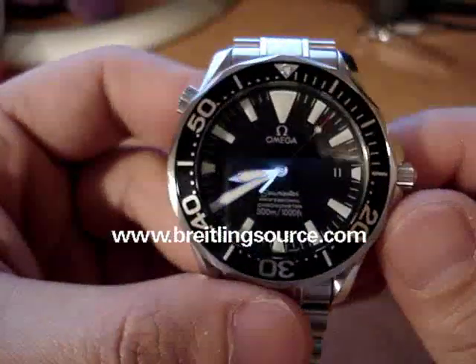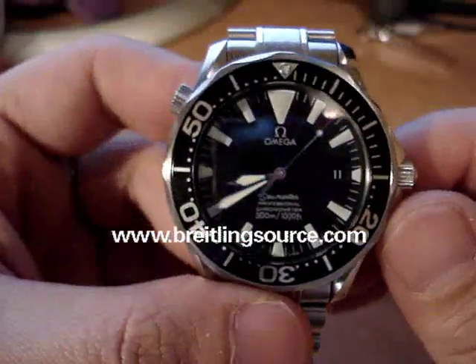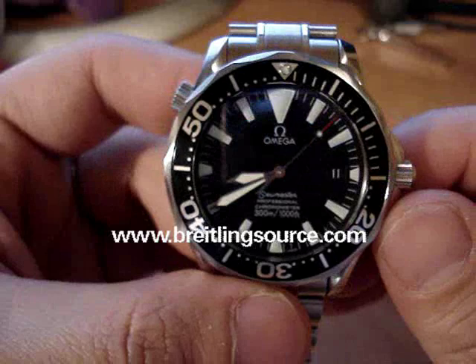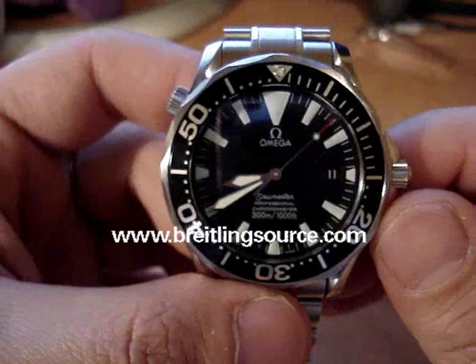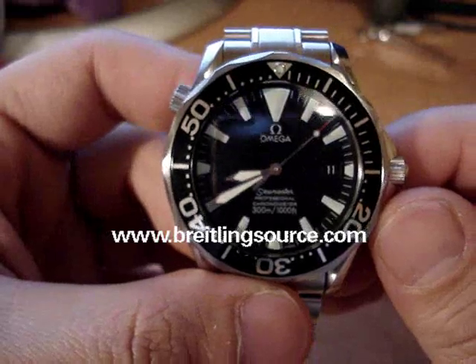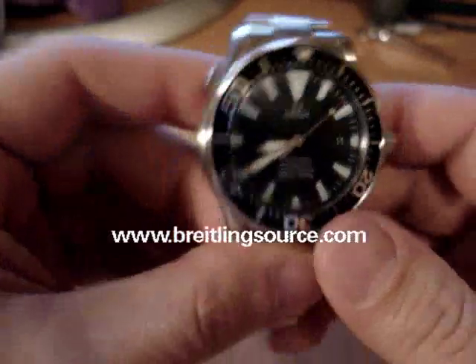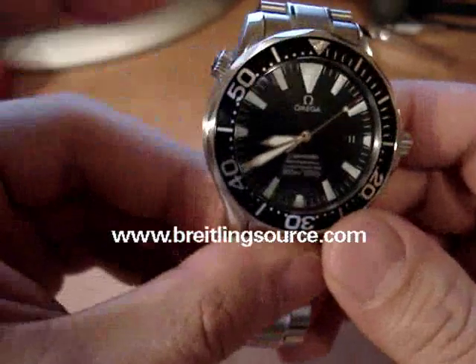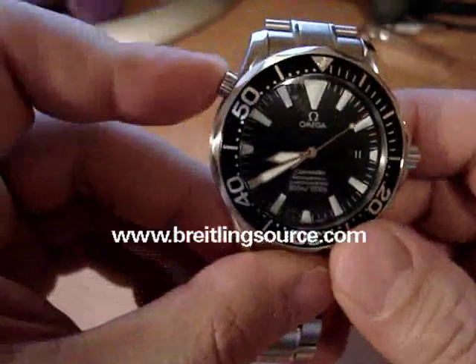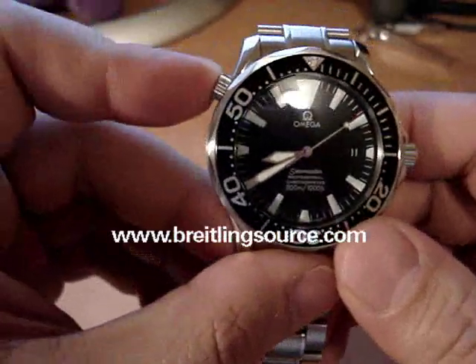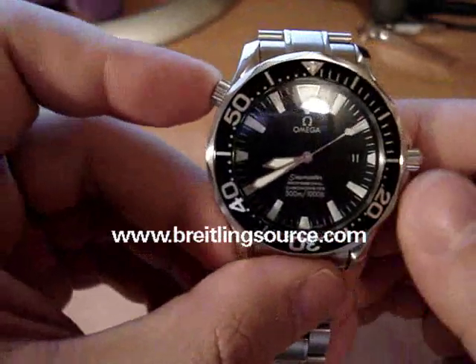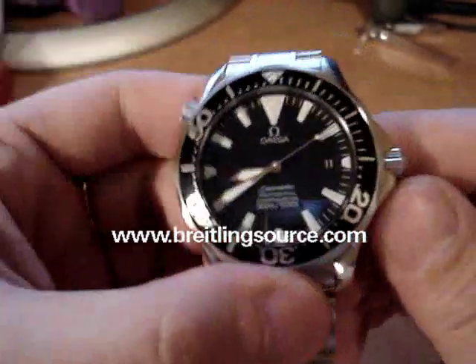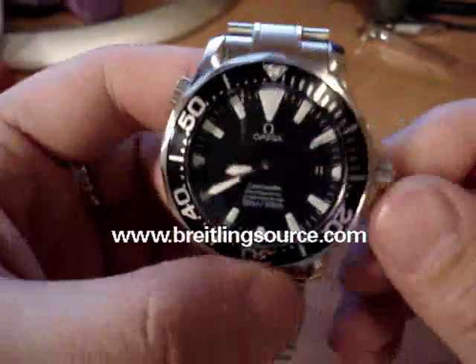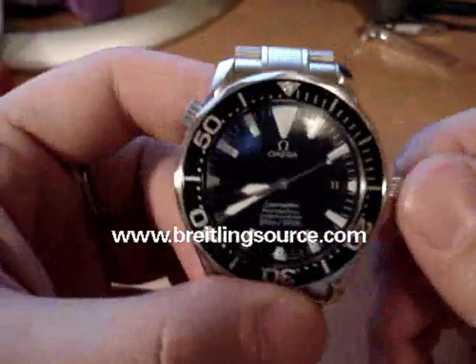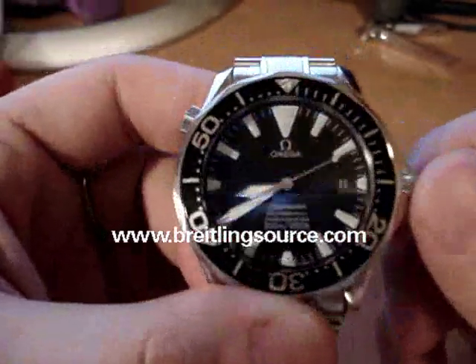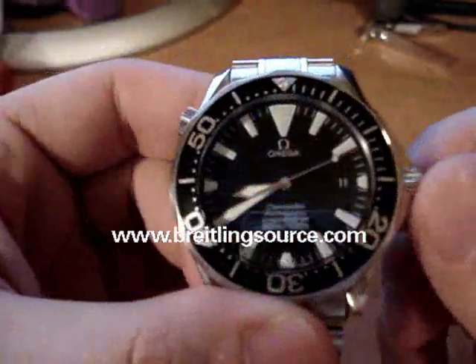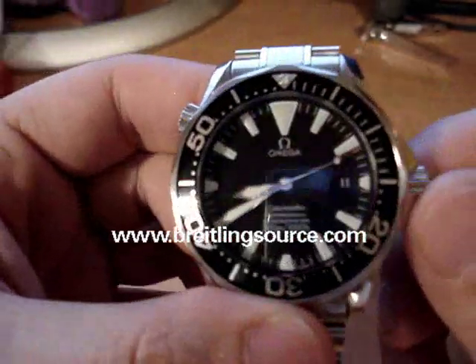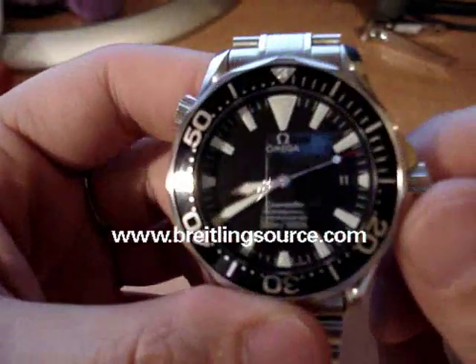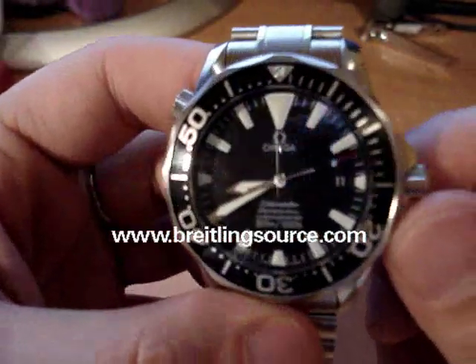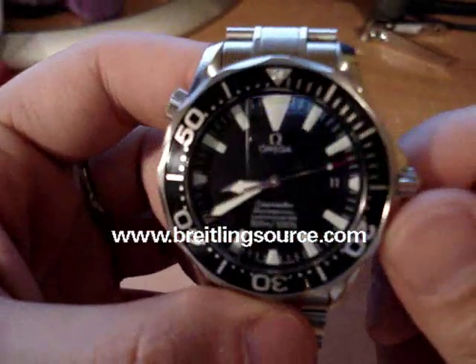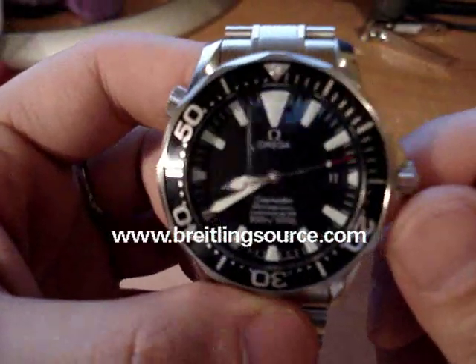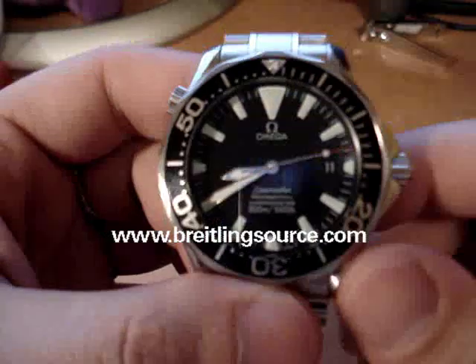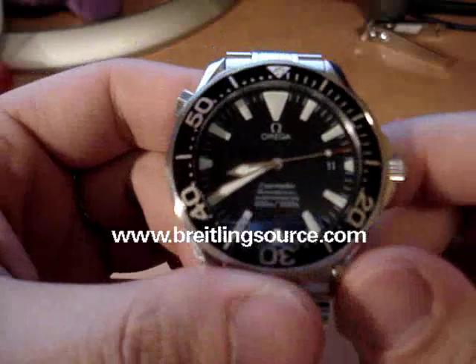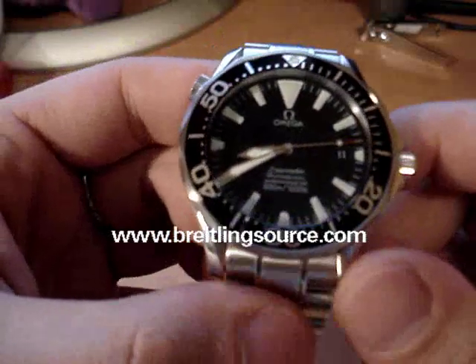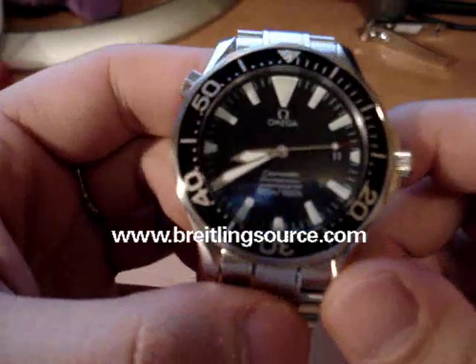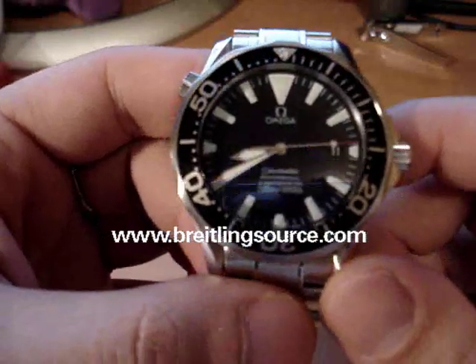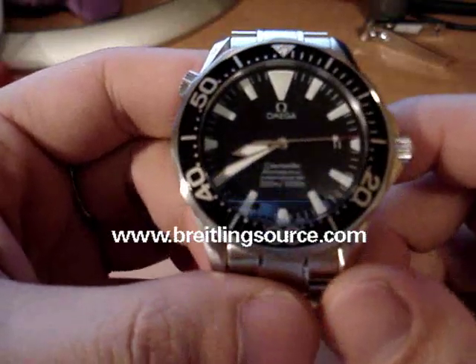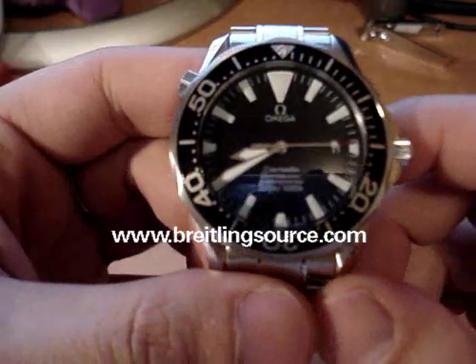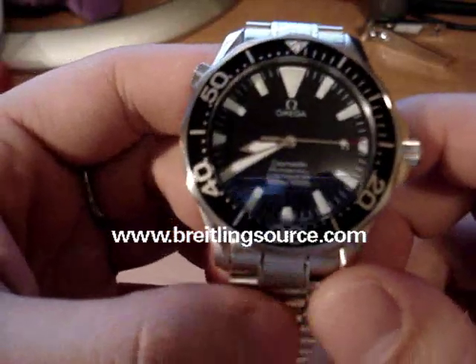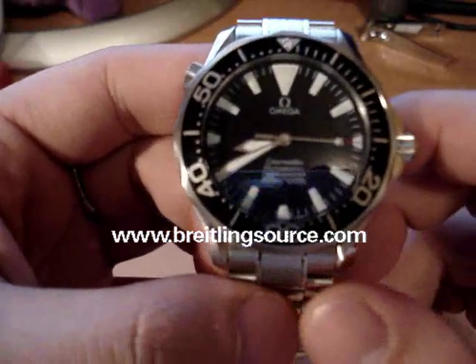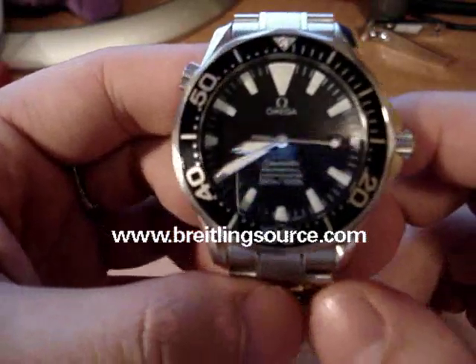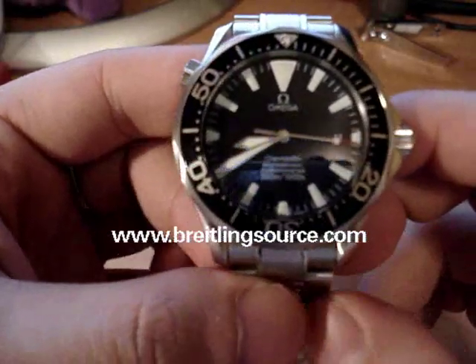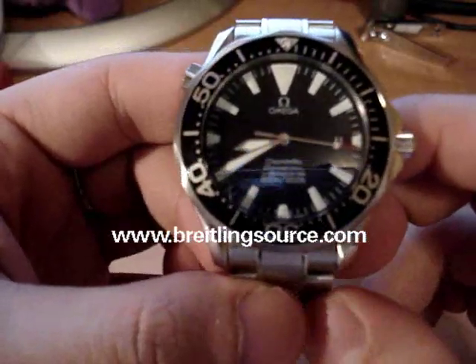As you can see, there's the helium valve here and the crown here, and the water resistance rating on this one is 300m.